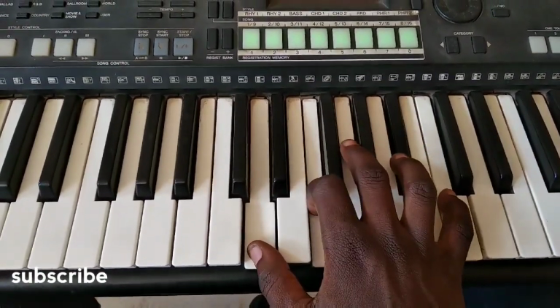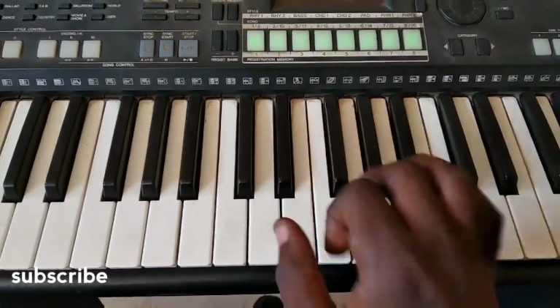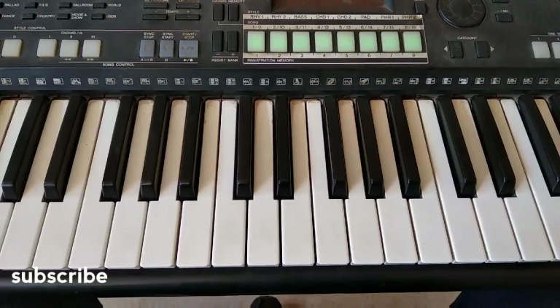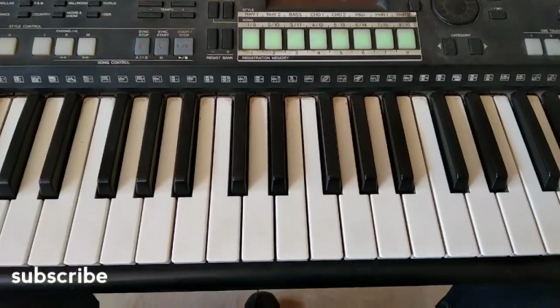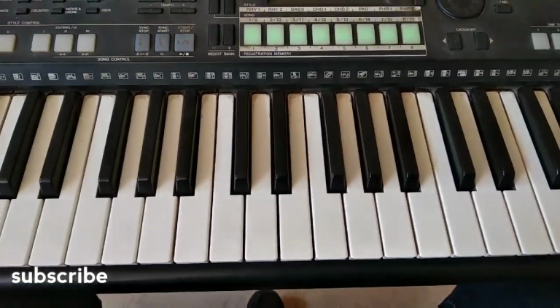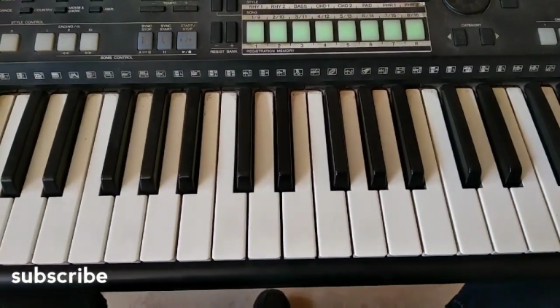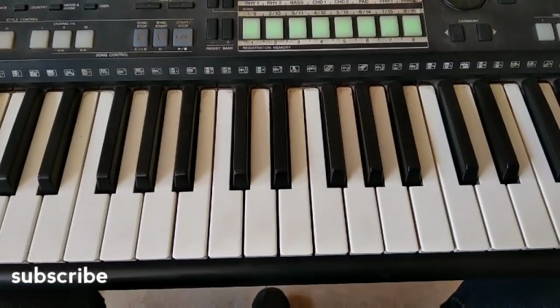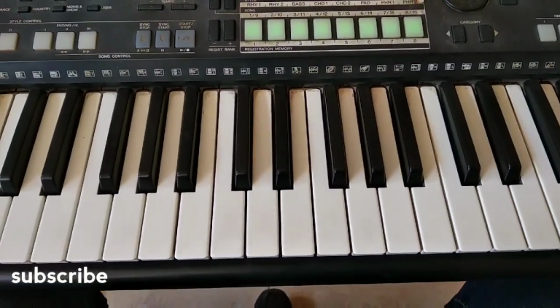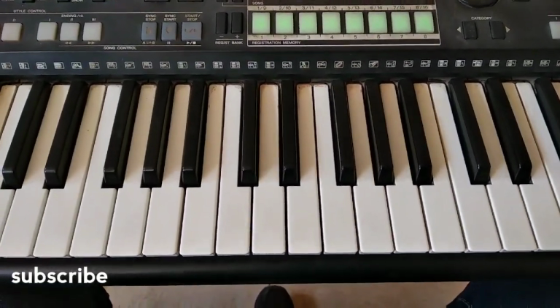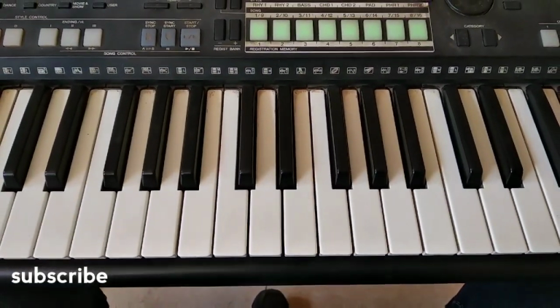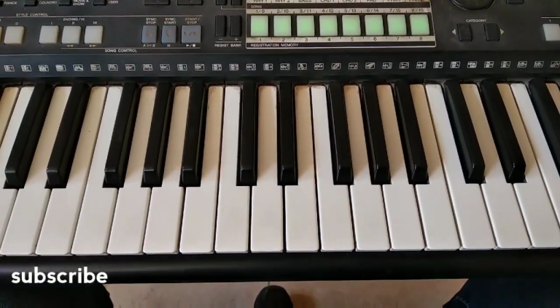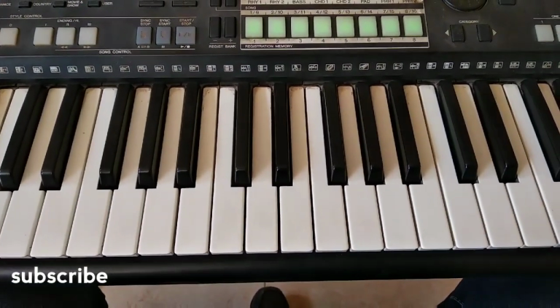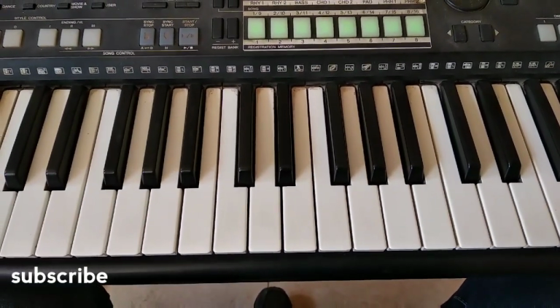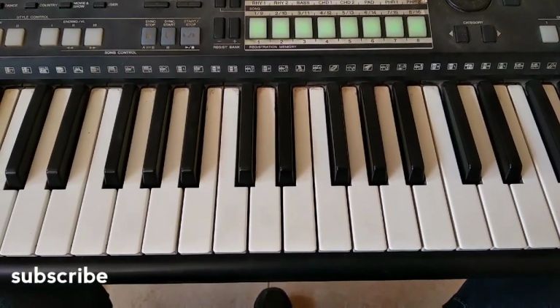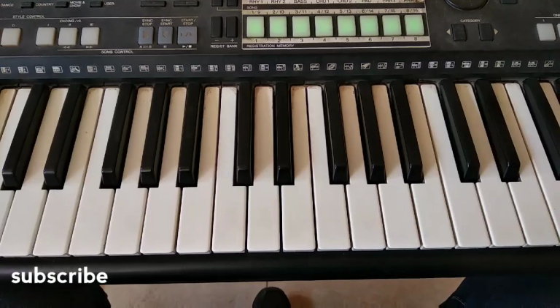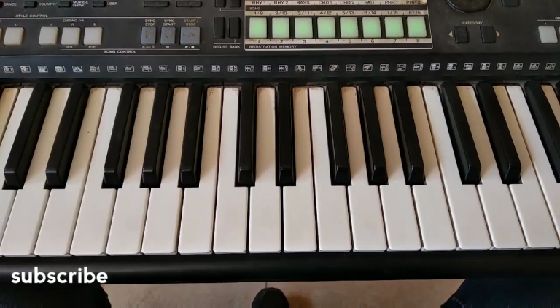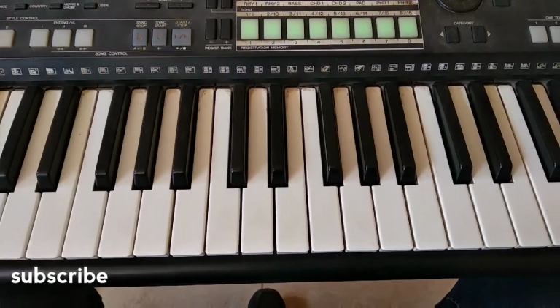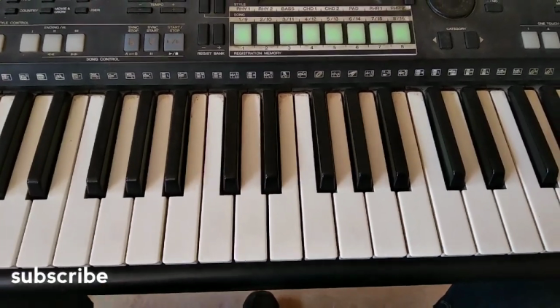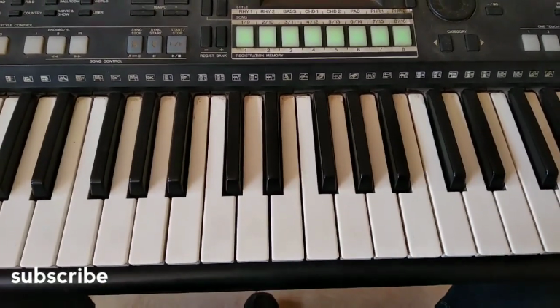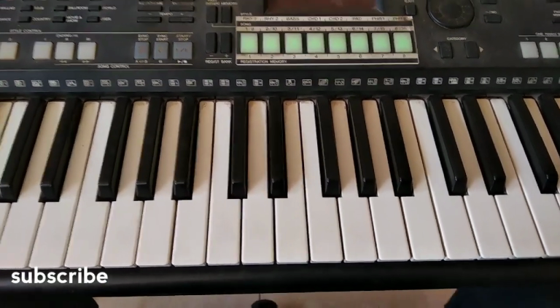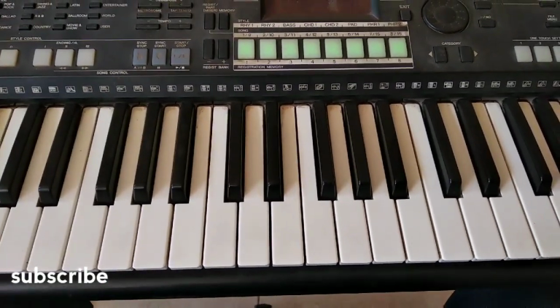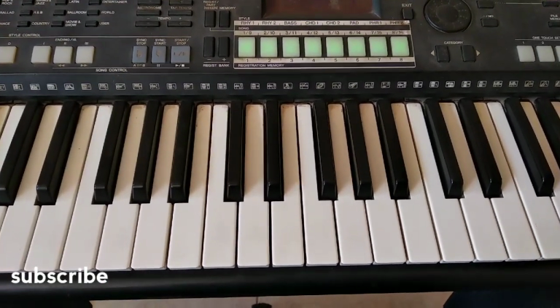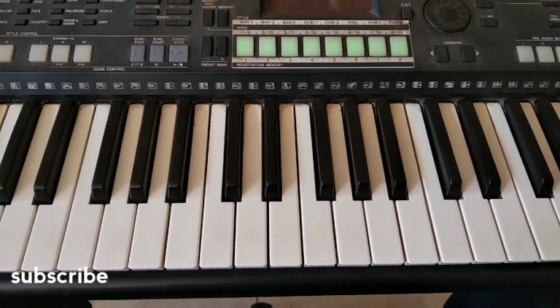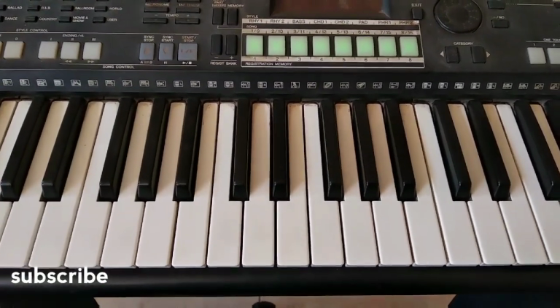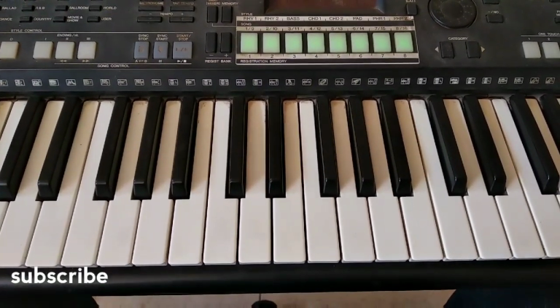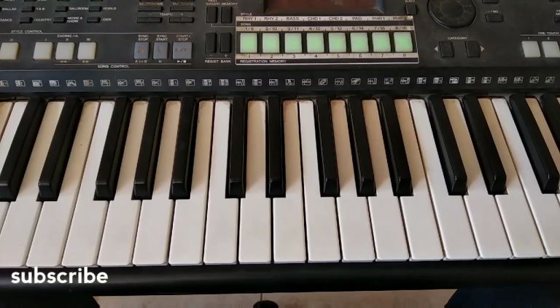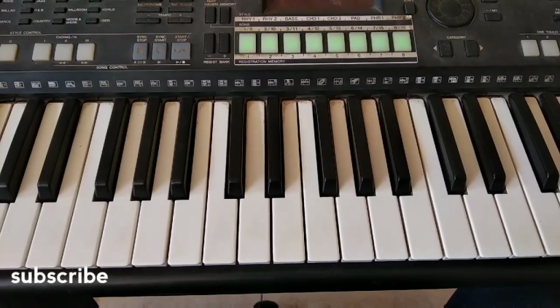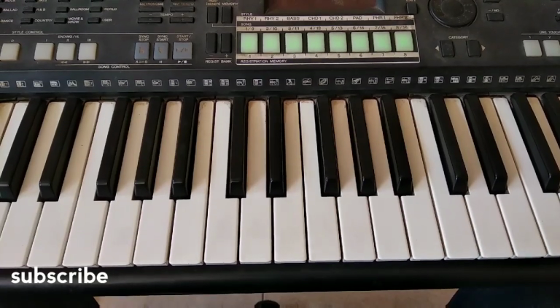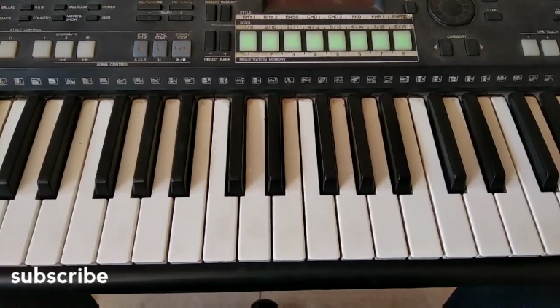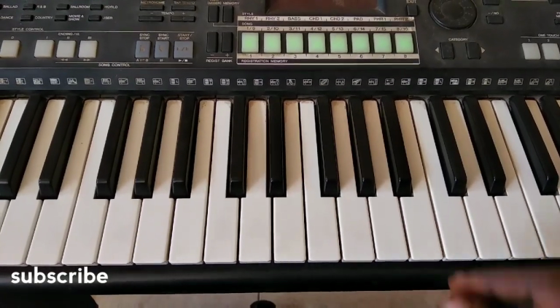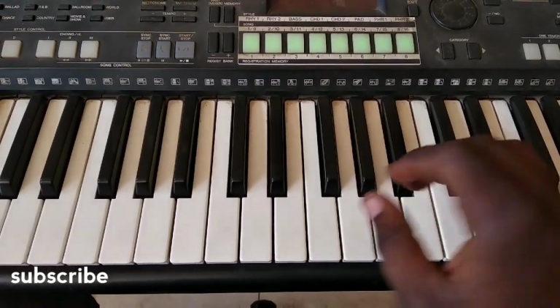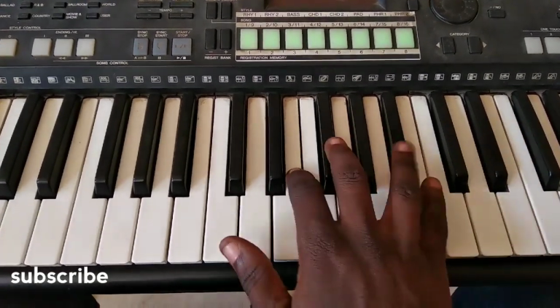You can add an extra chord — a seven chord — to it. Basically I would choose the C, that's the major six.